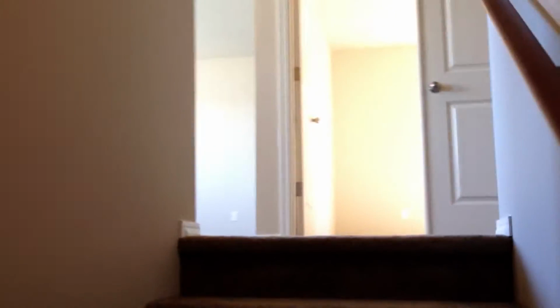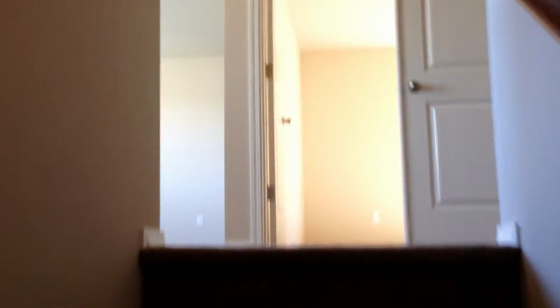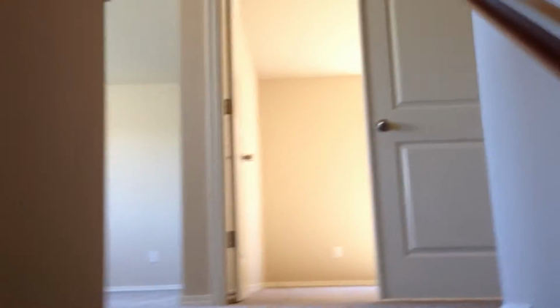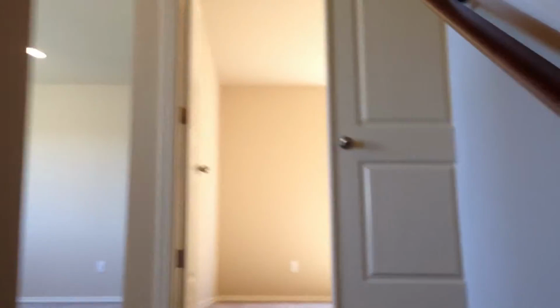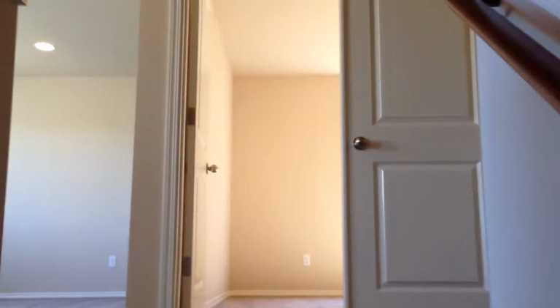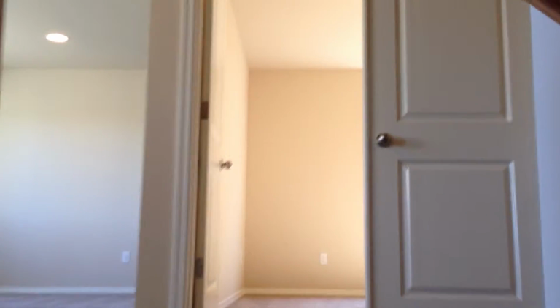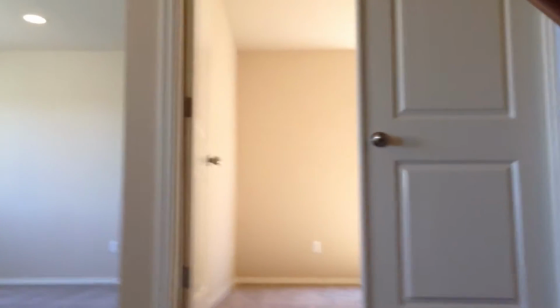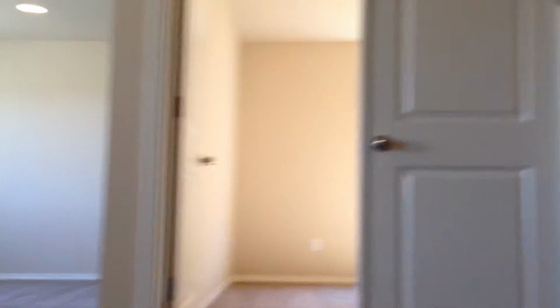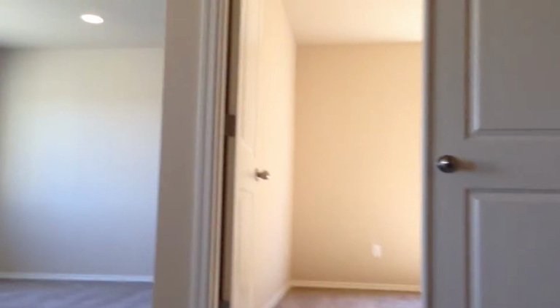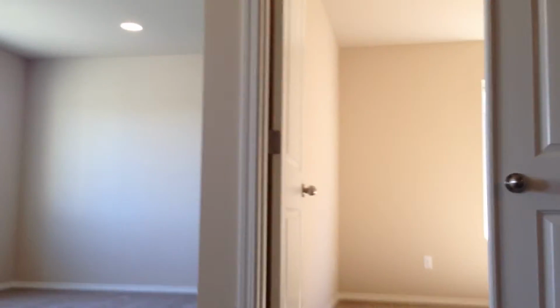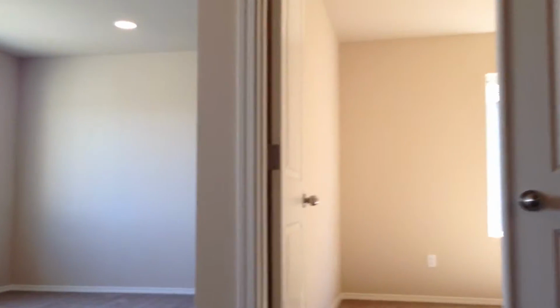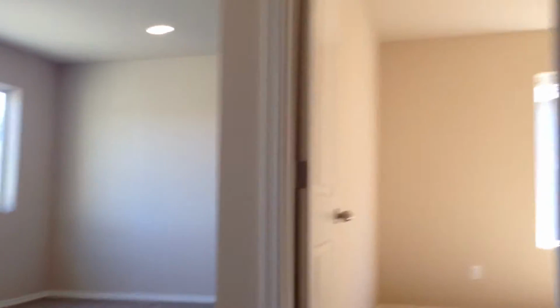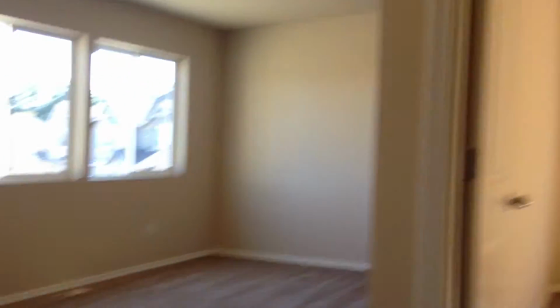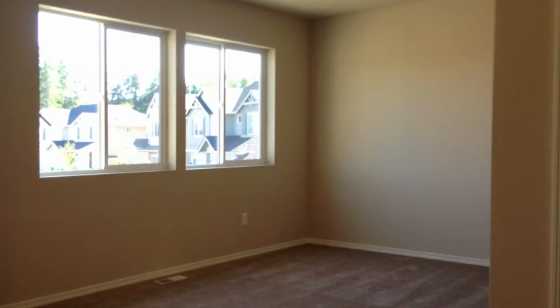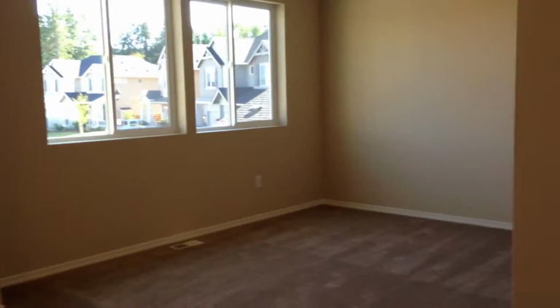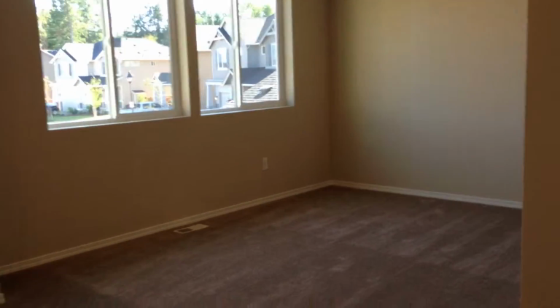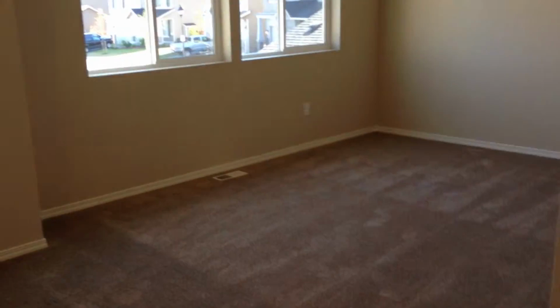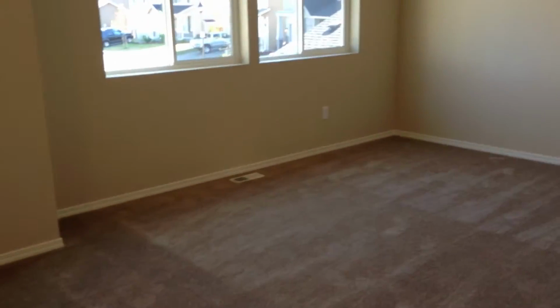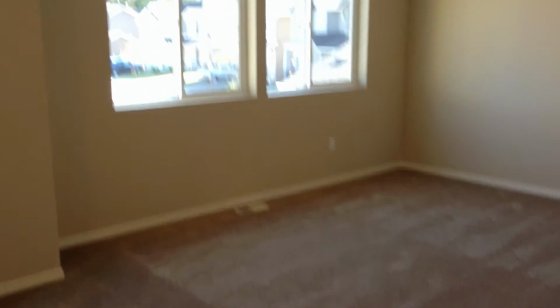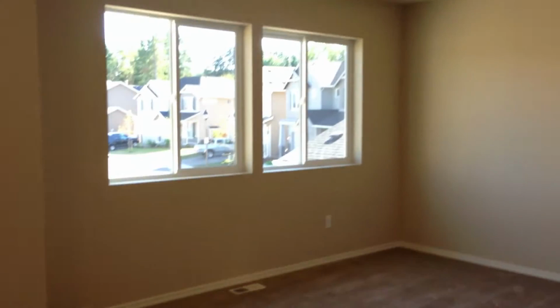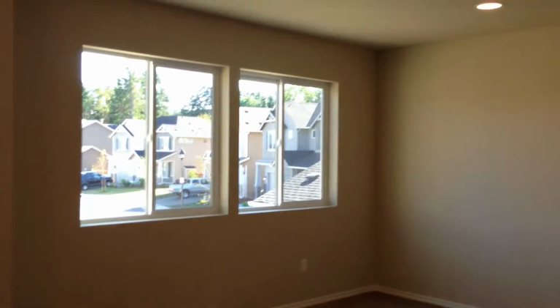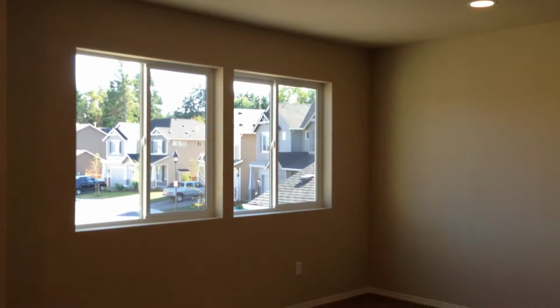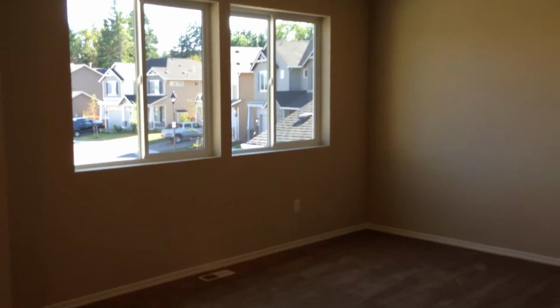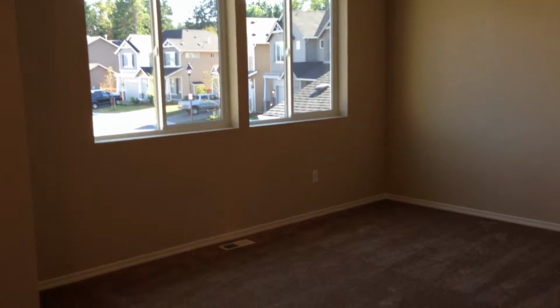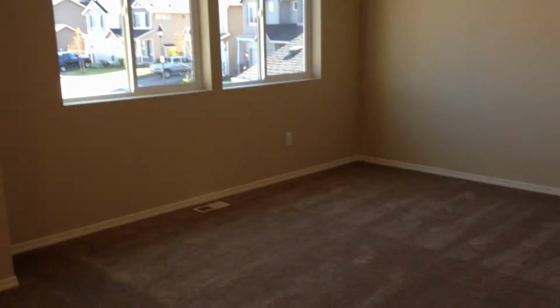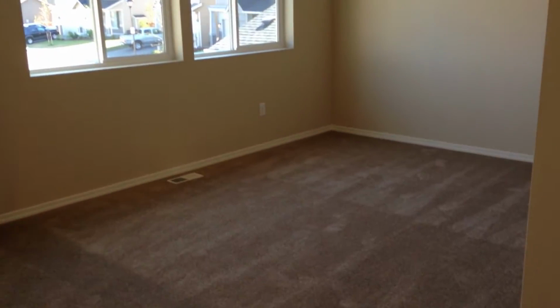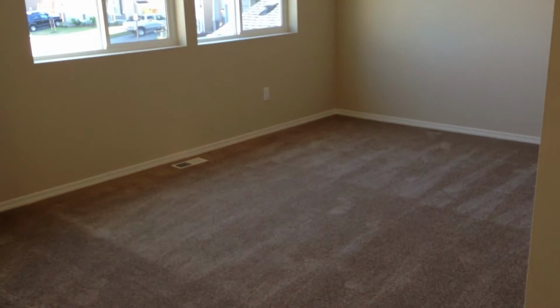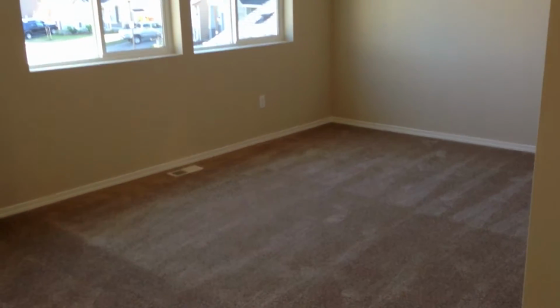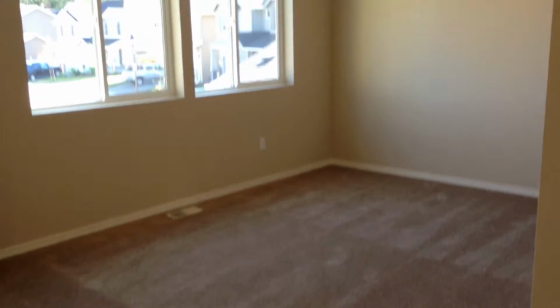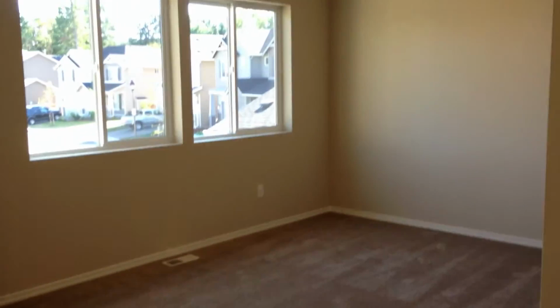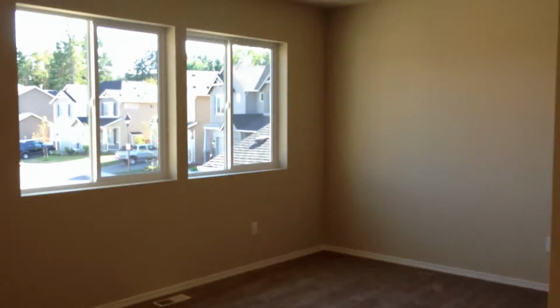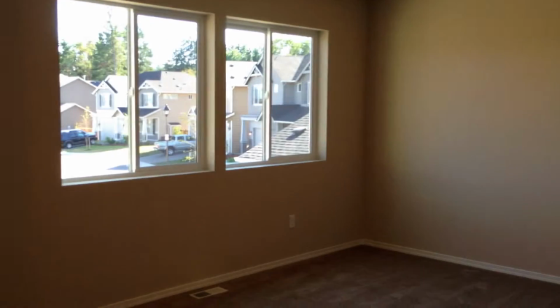And when you get to the top, you have this loft space. I think in their drawing they show this is an enclosed room, and clearly it isn't.